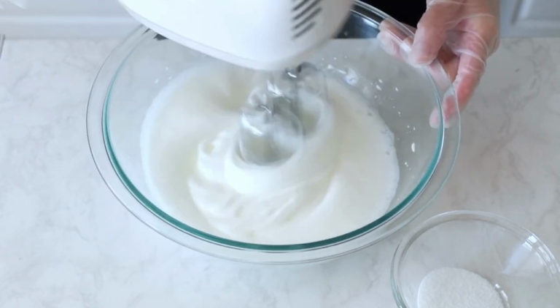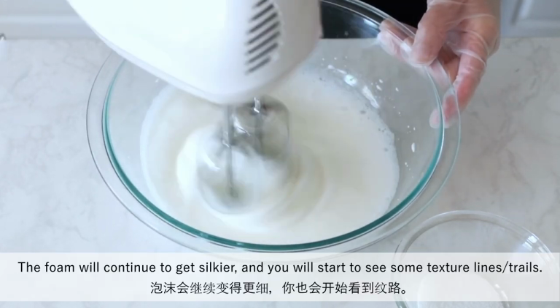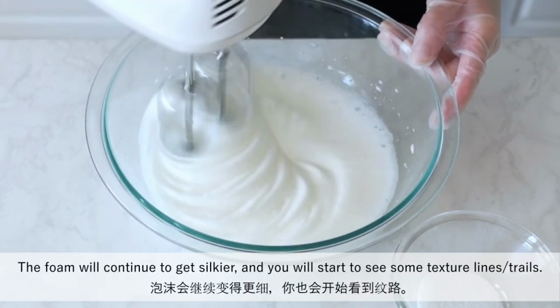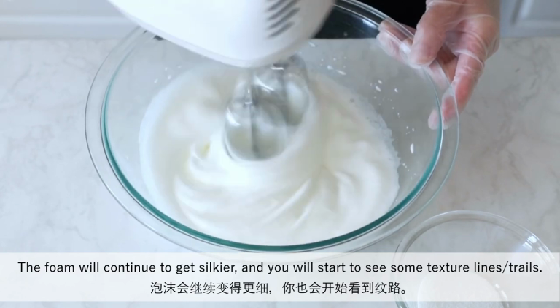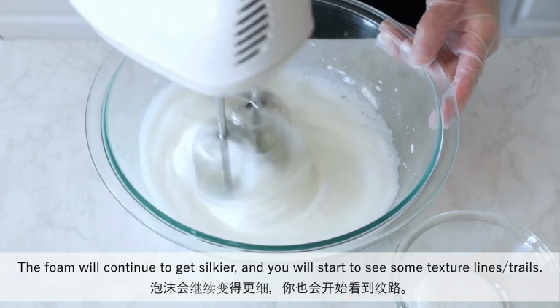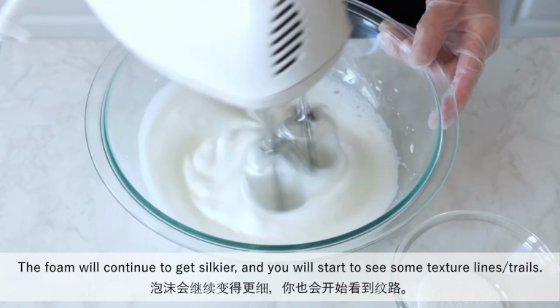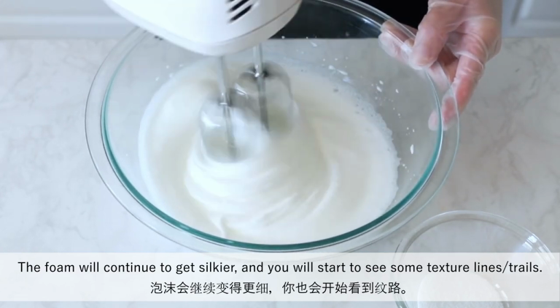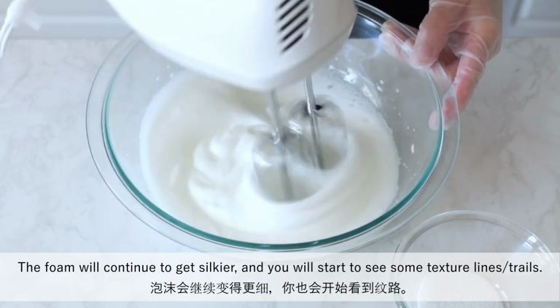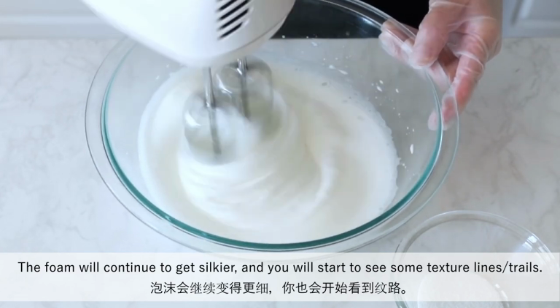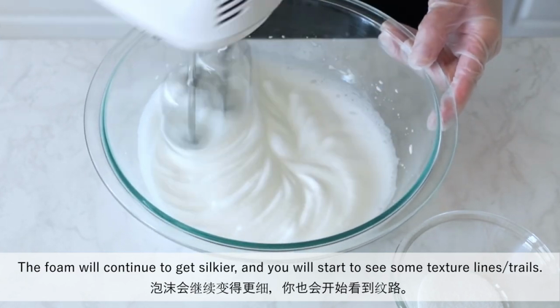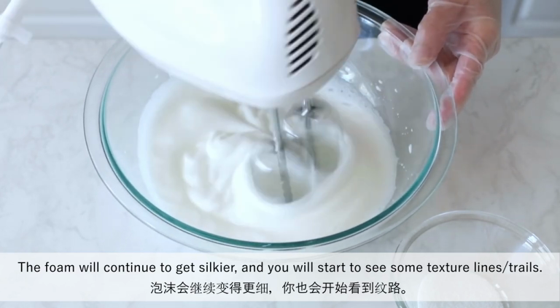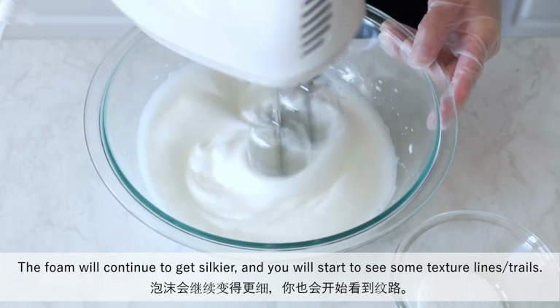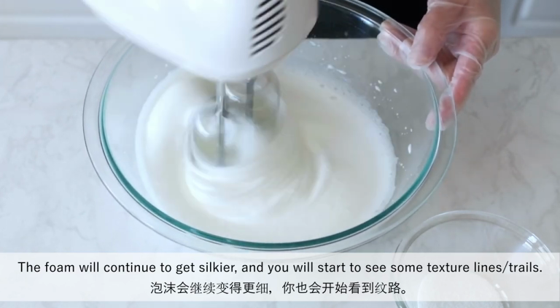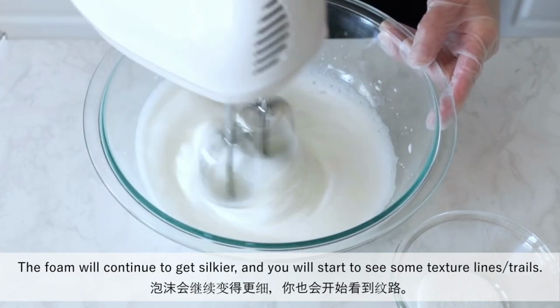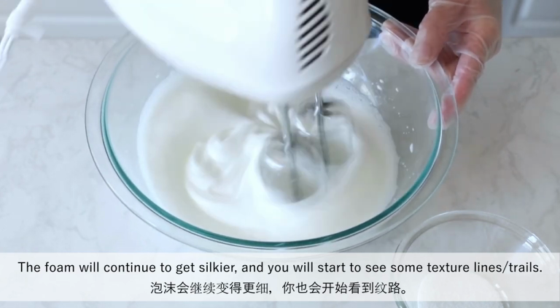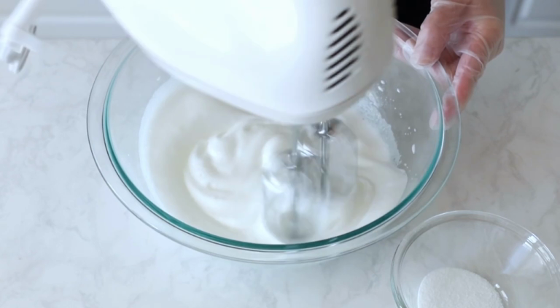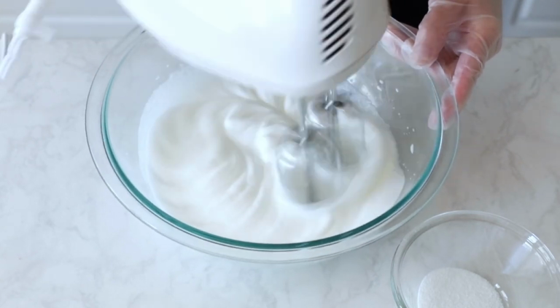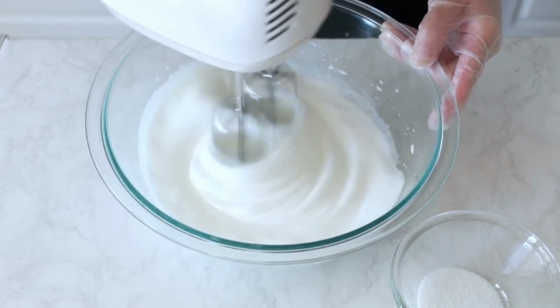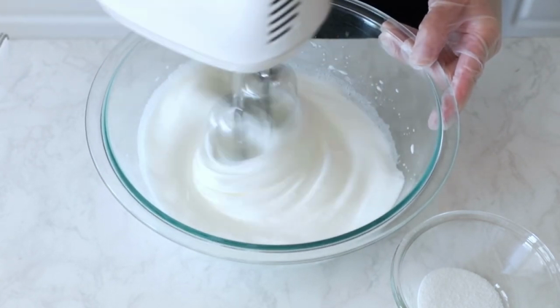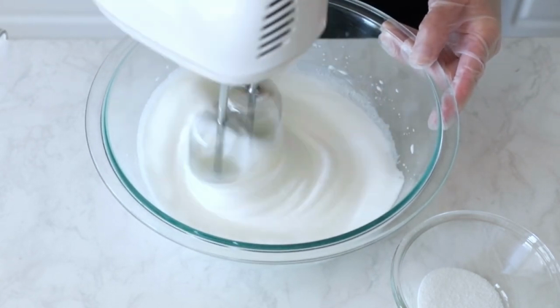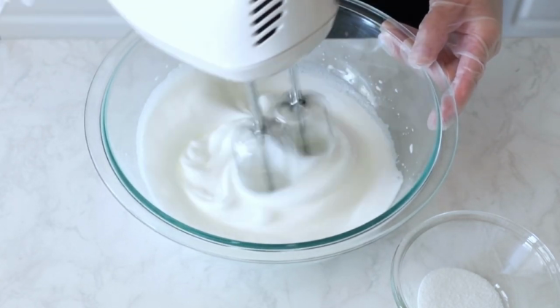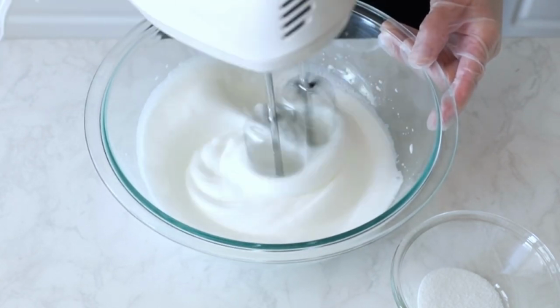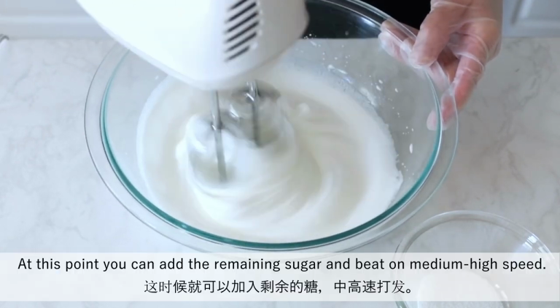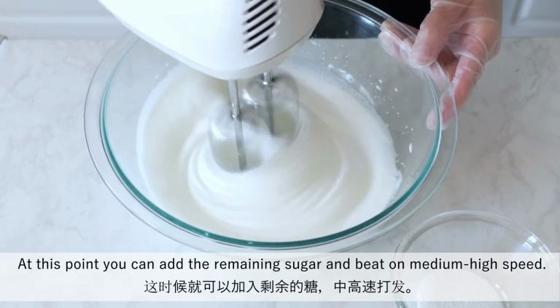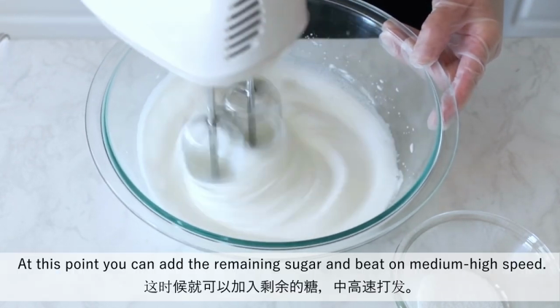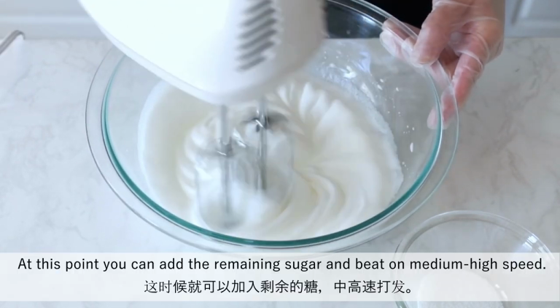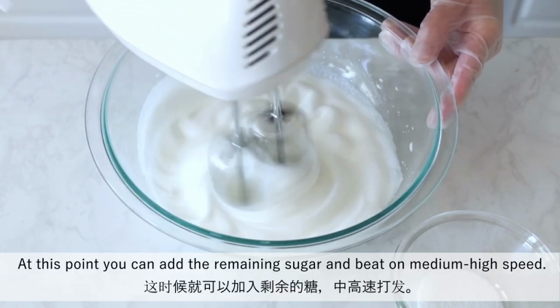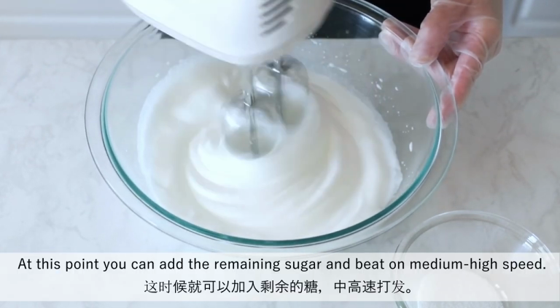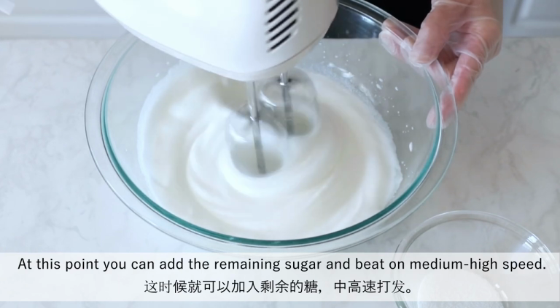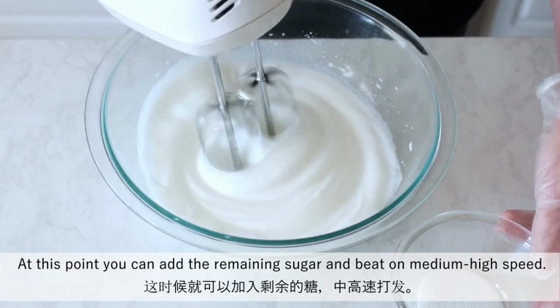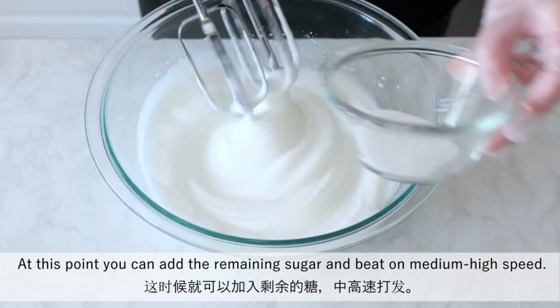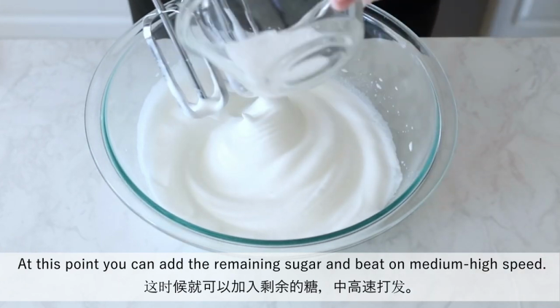The foam will continue to get silkier and you will start to see some texture lines or trails. At this point, you can add the remaining sugar and beat on medium-high speed.